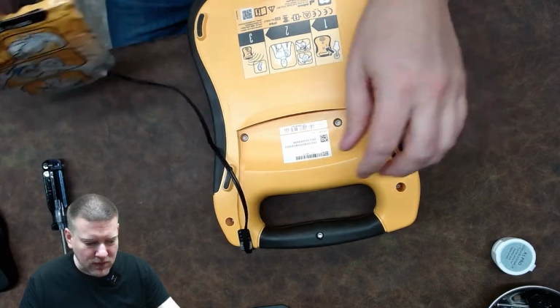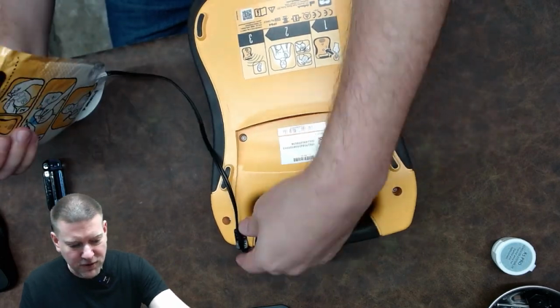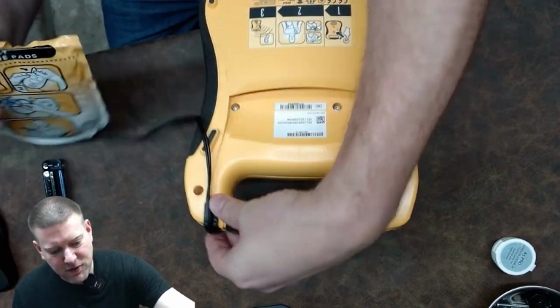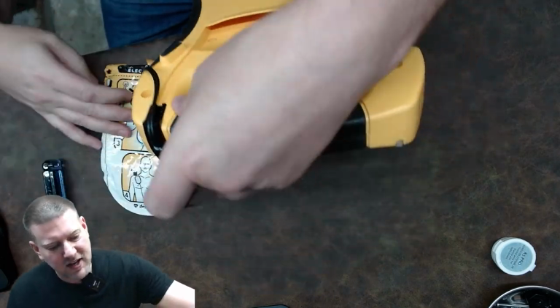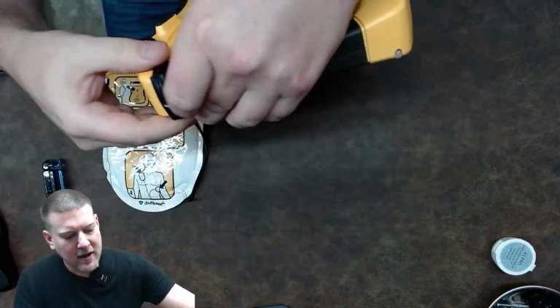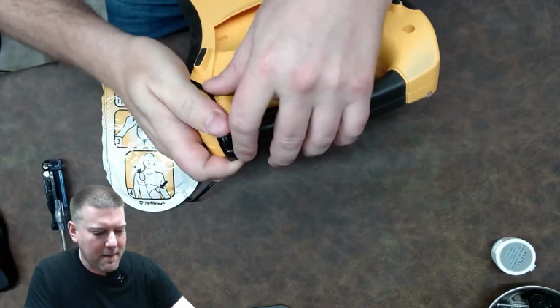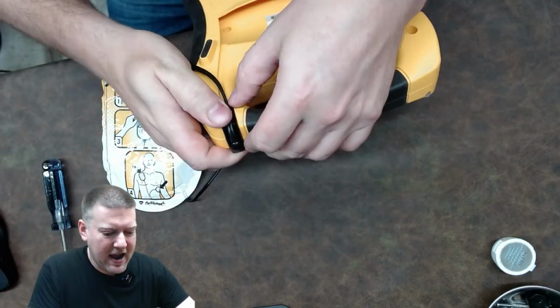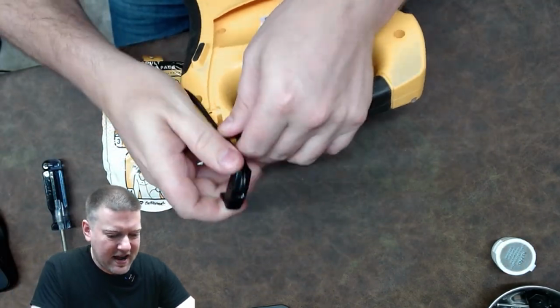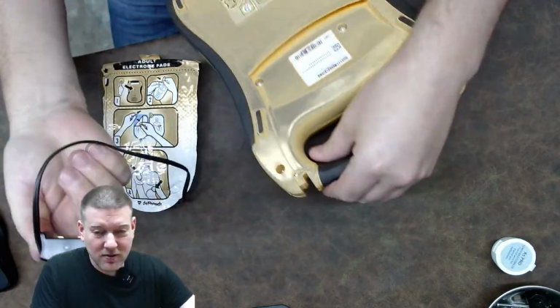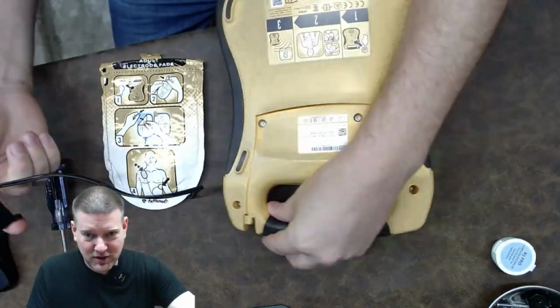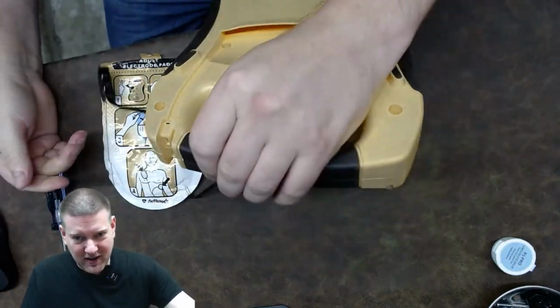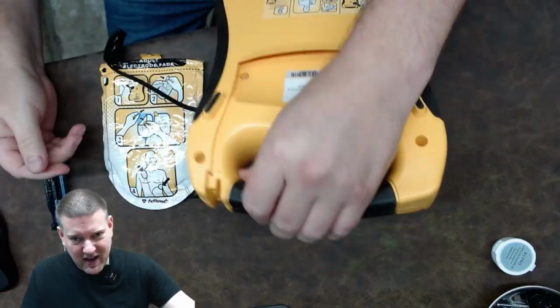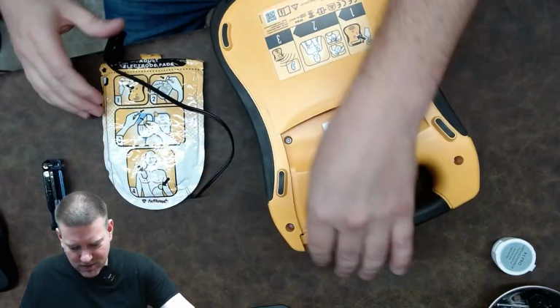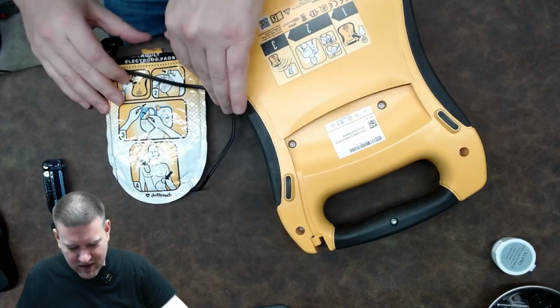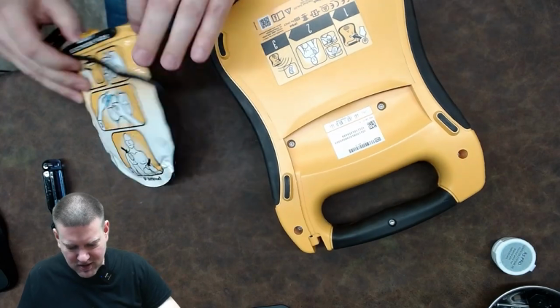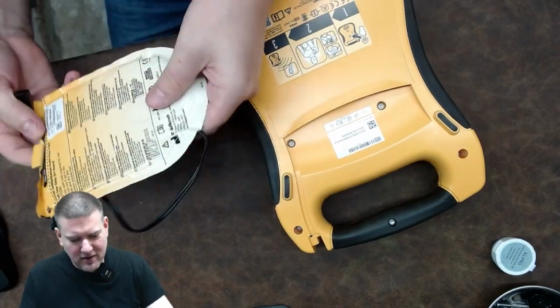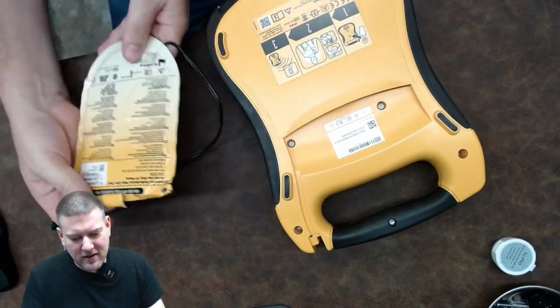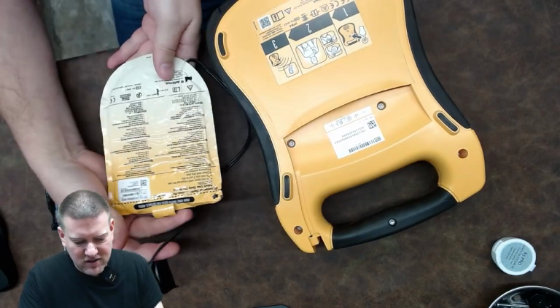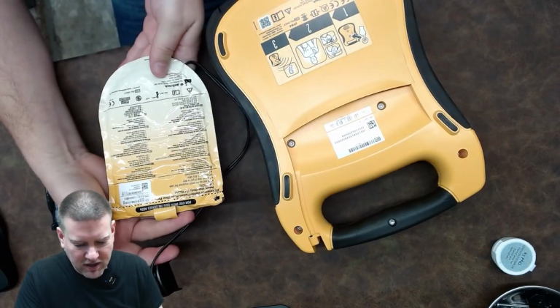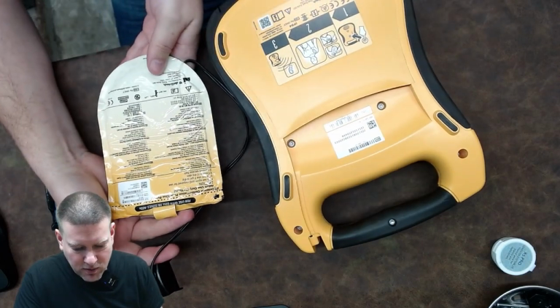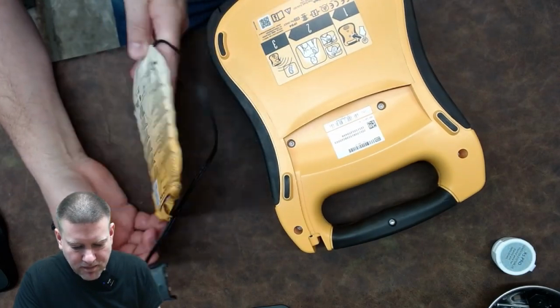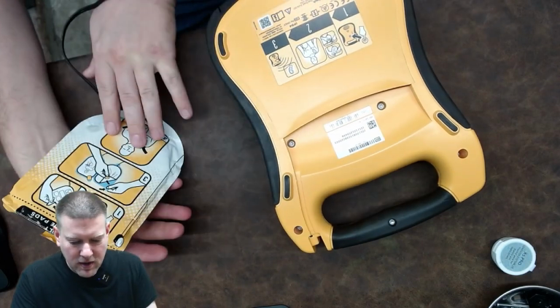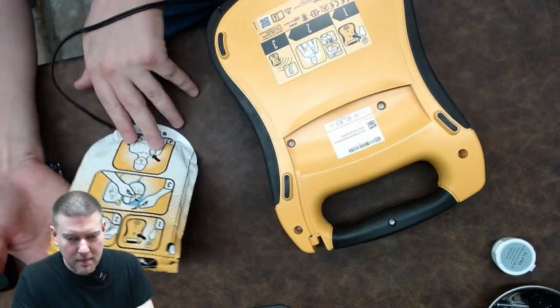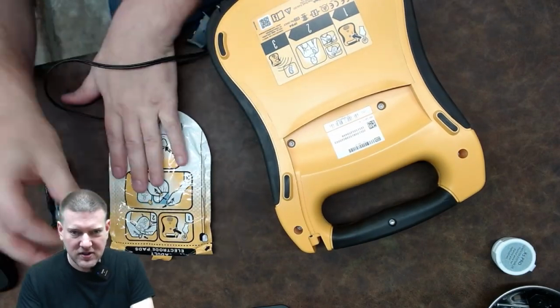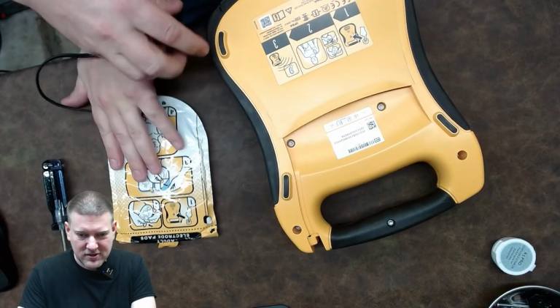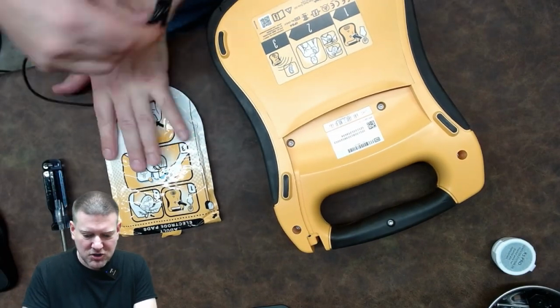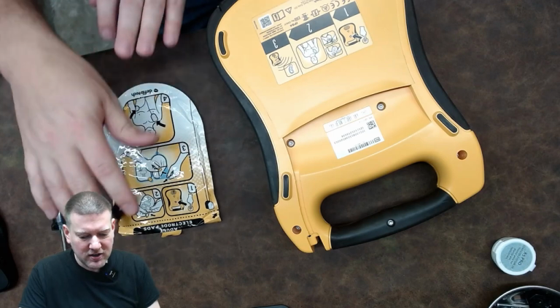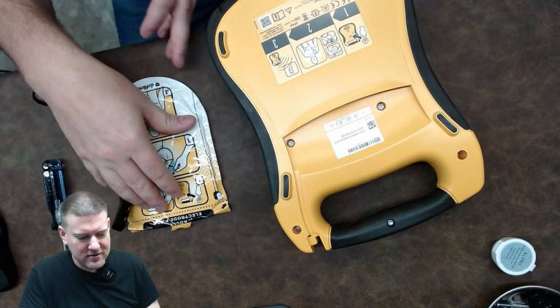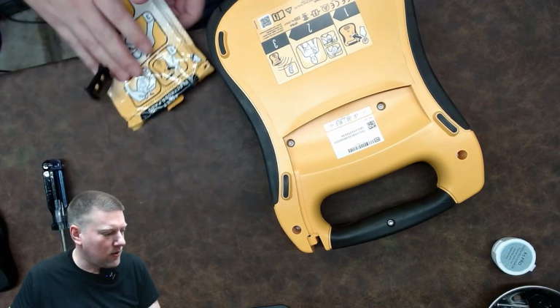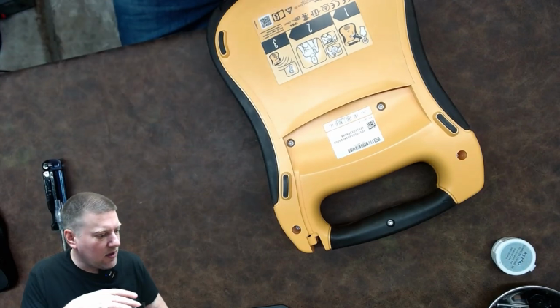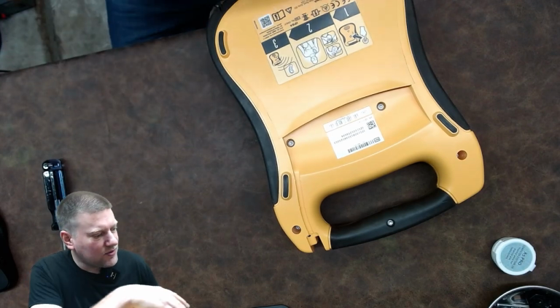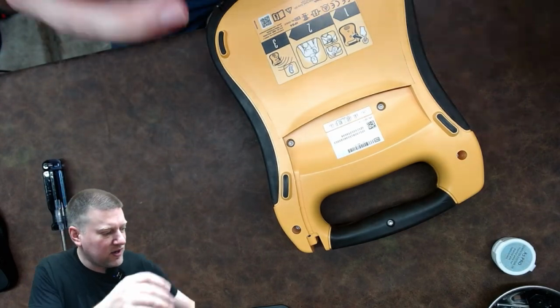First off, you can see I've got my pad pack, which connects at the handle — kind of interesting. I haven't seen one like that before. This is just a trainer set, so I'll go ahead and set it aside.